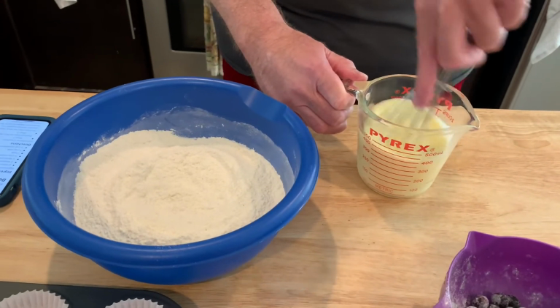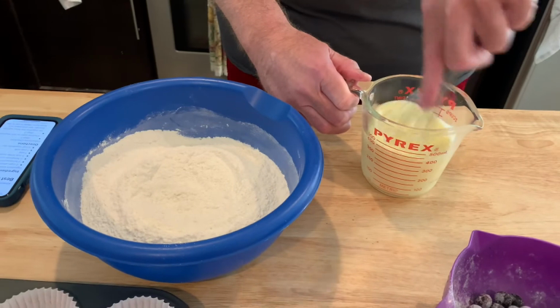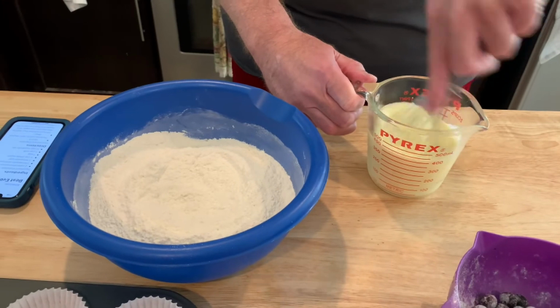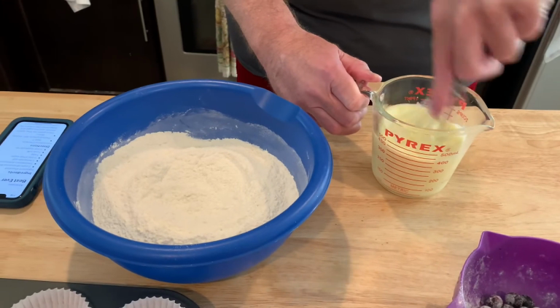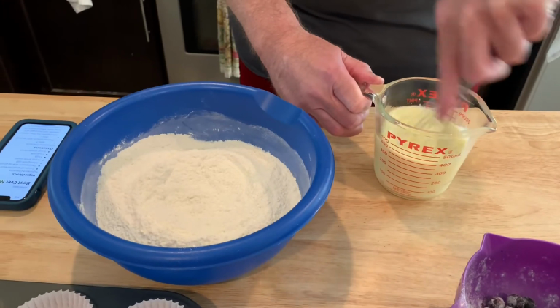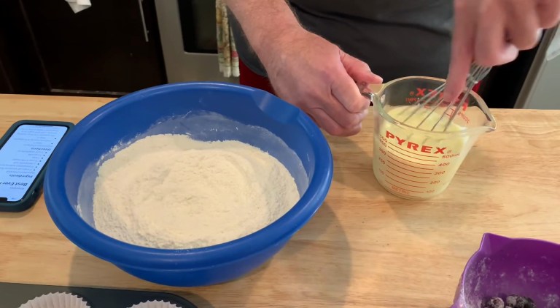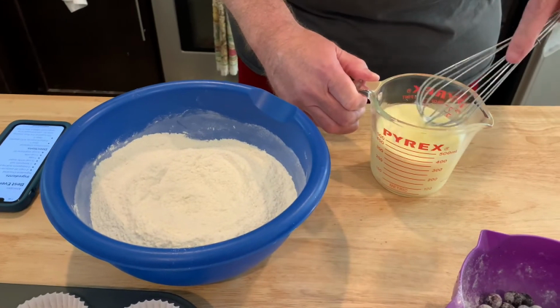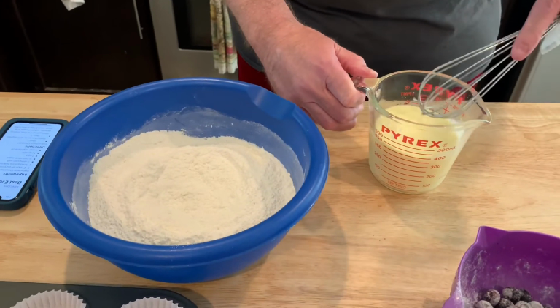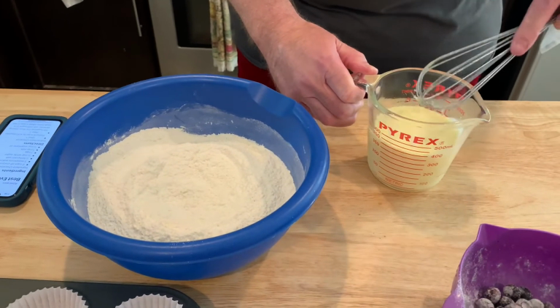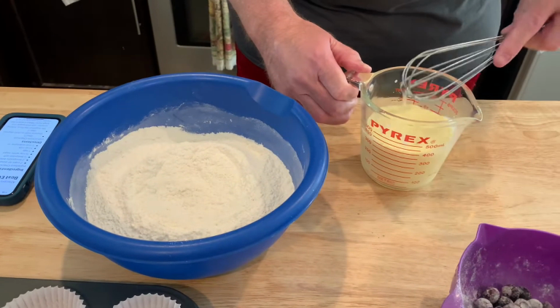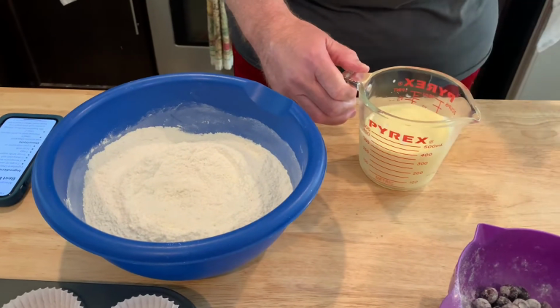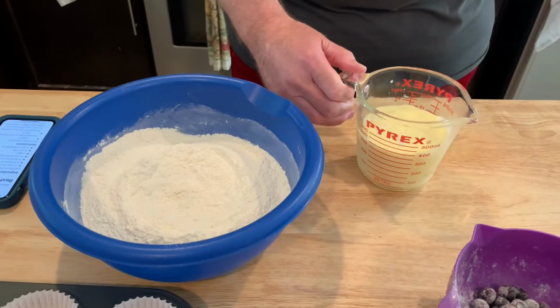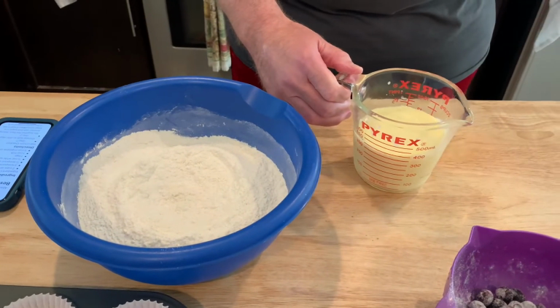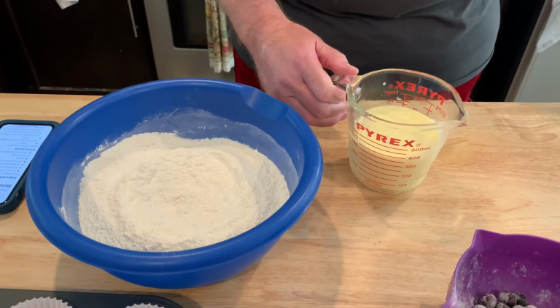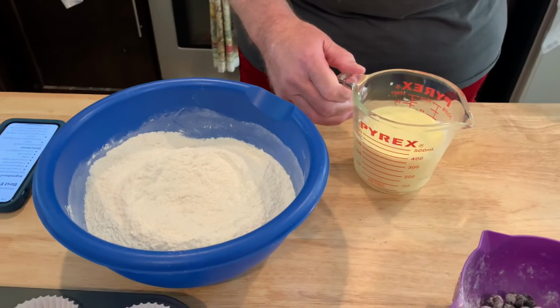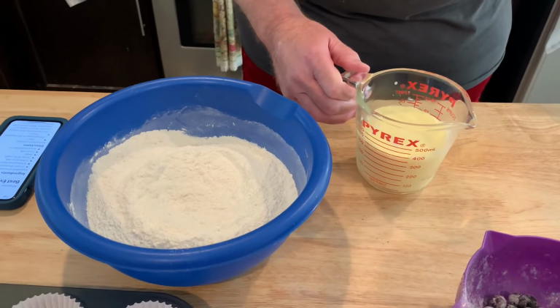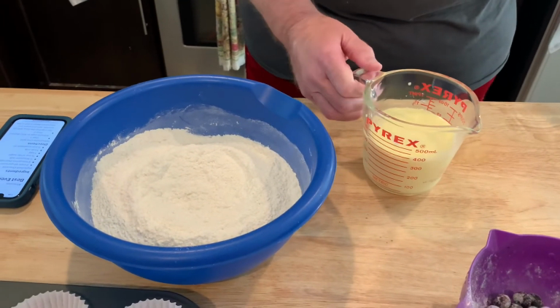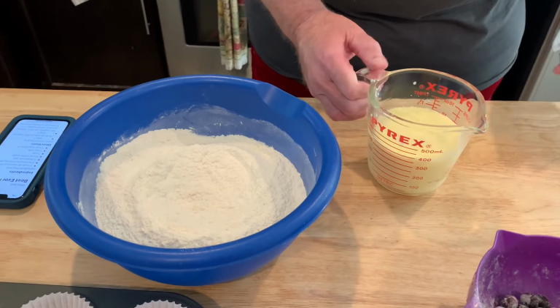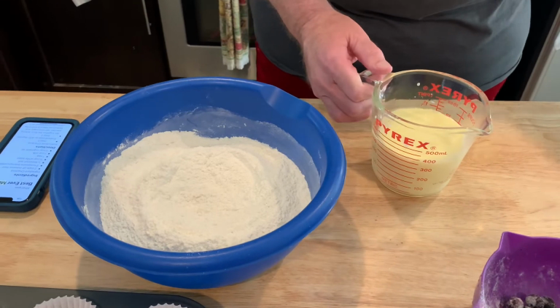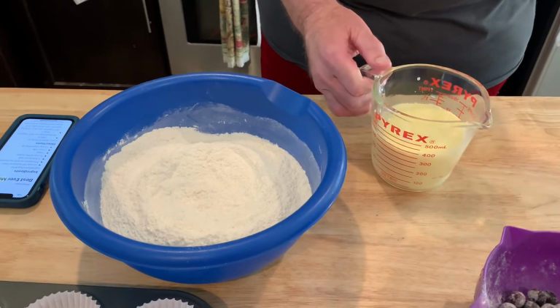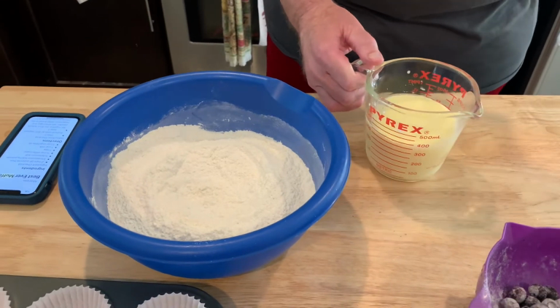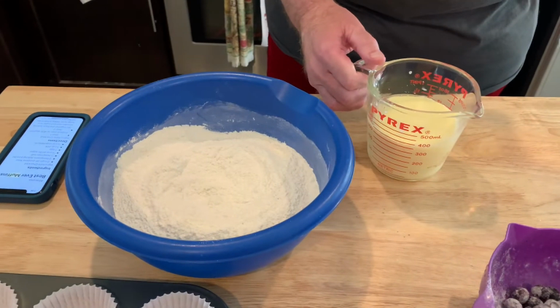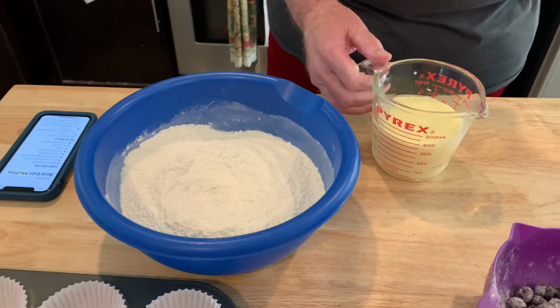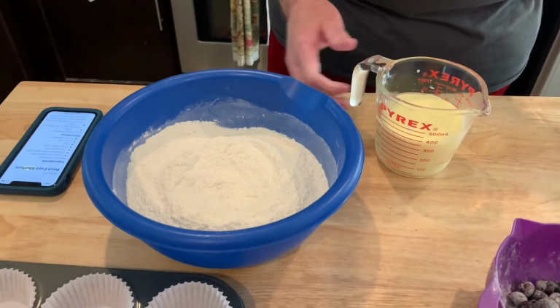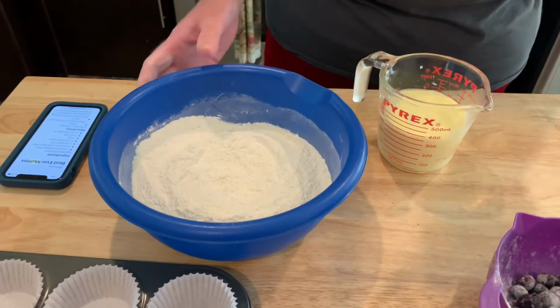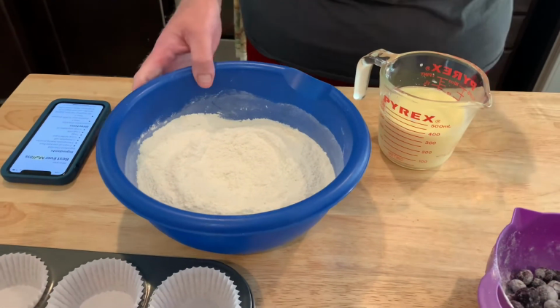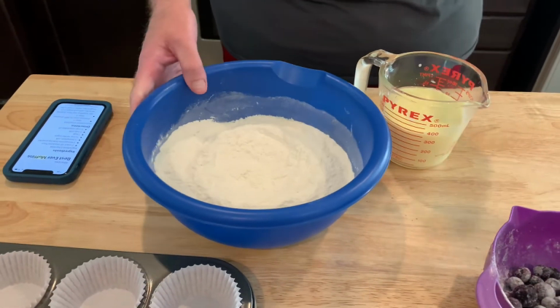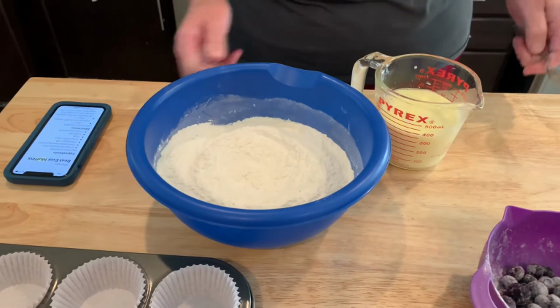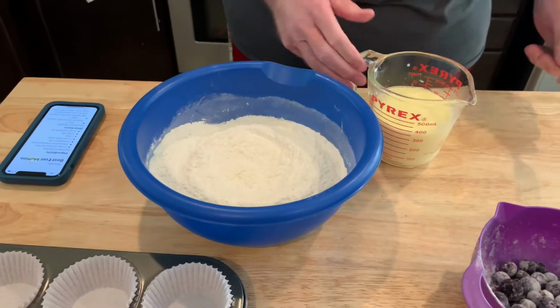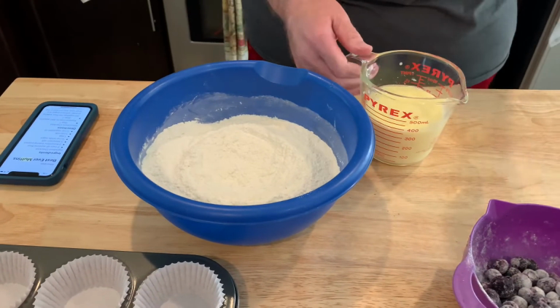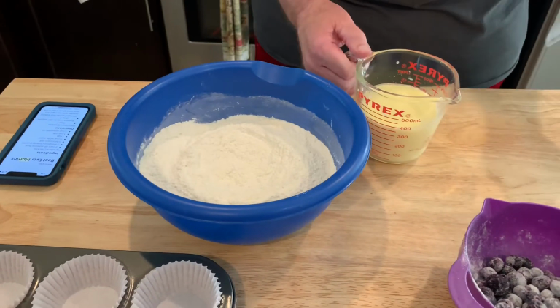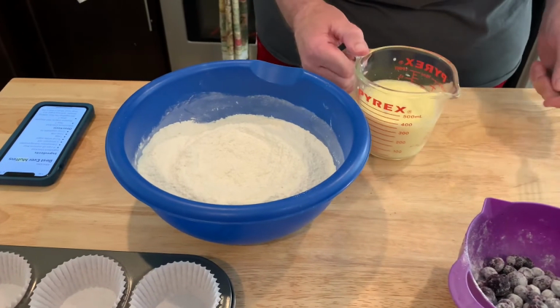I'm so excited — if these turn out, I'll never buy a muffin mix again. This is a really basic muffin recipe; you could add anything to it. You could add cranberries, or just make it plain.